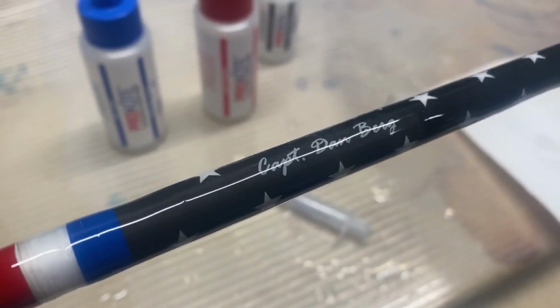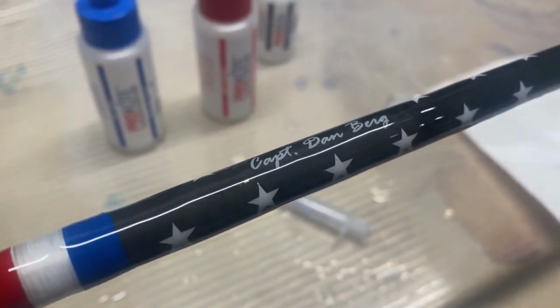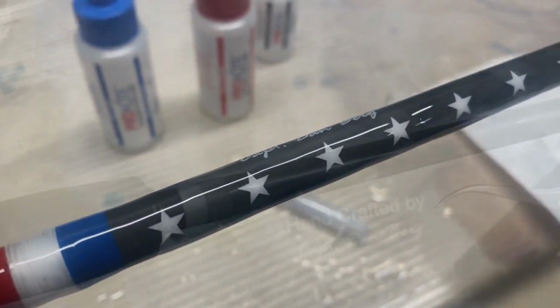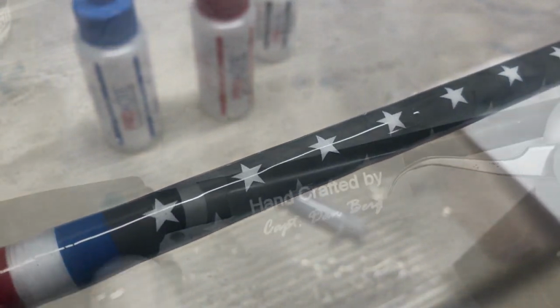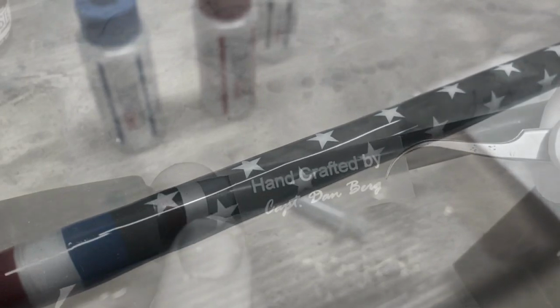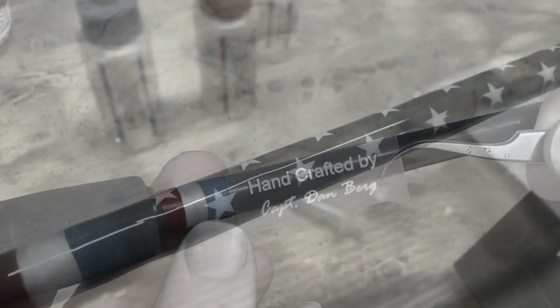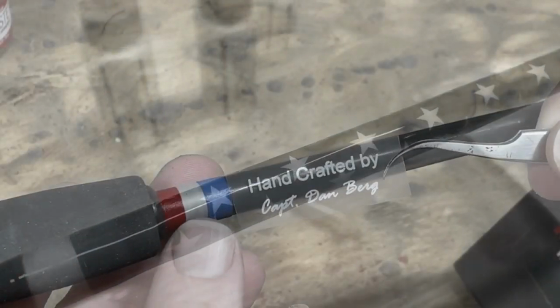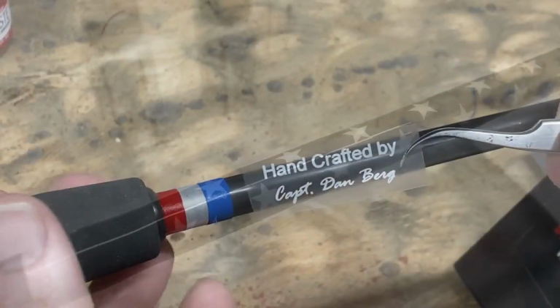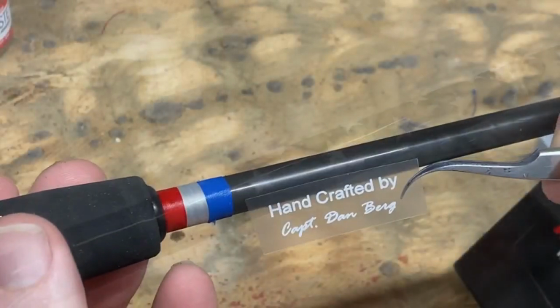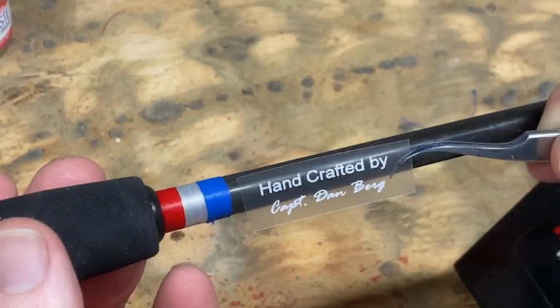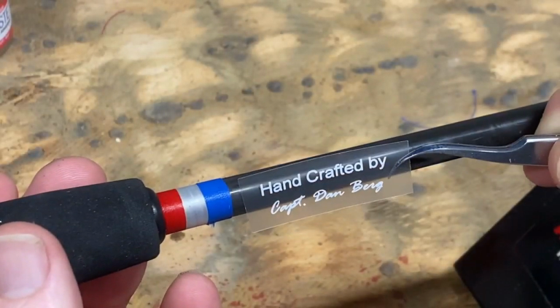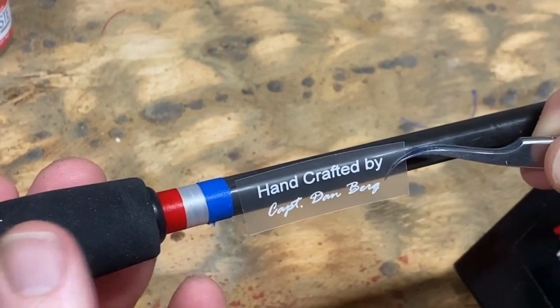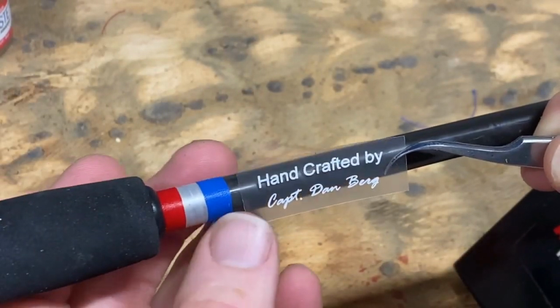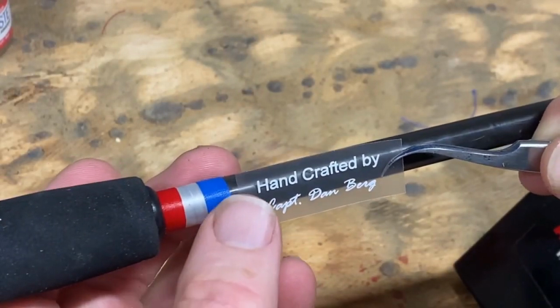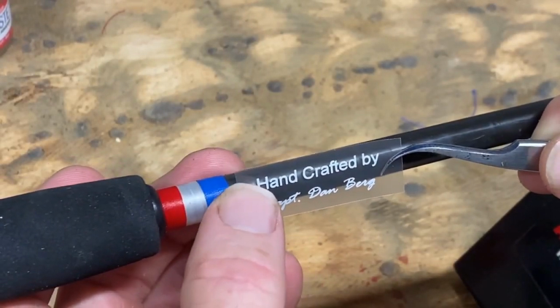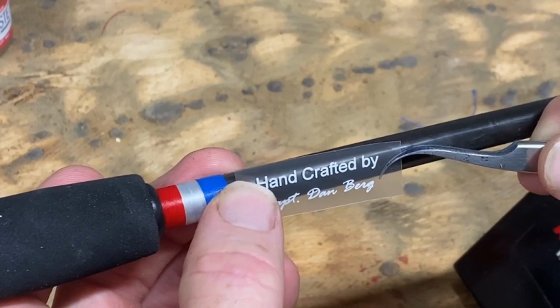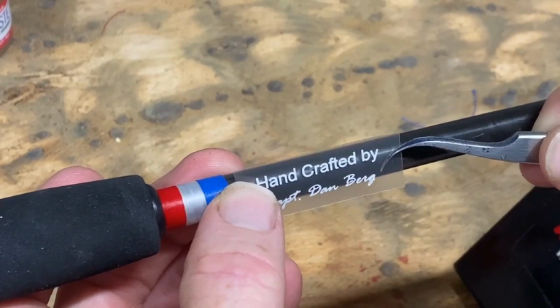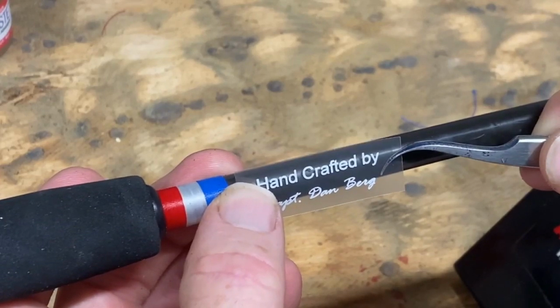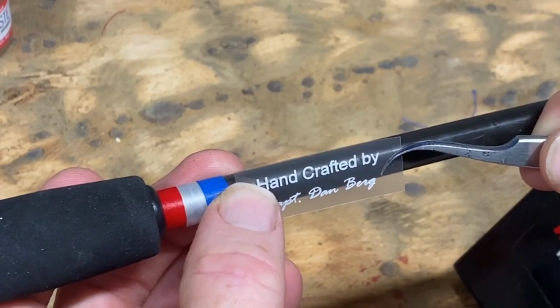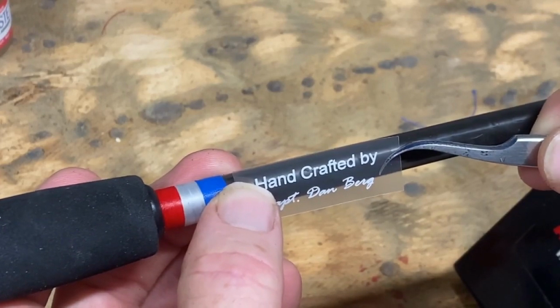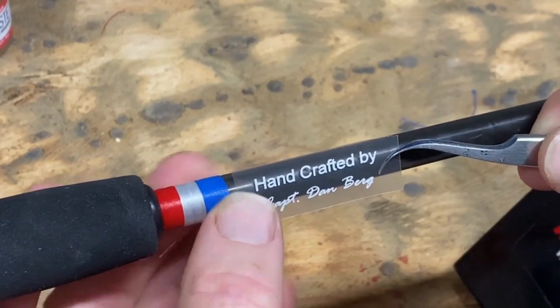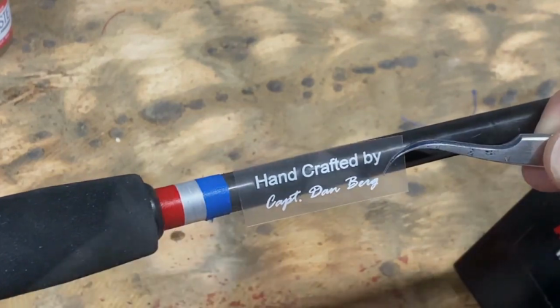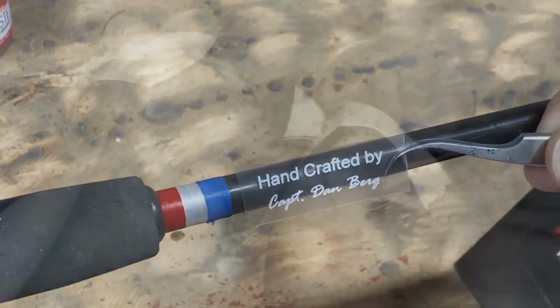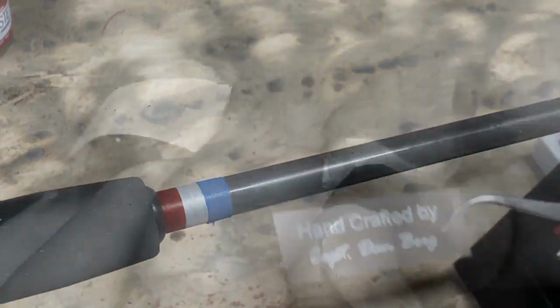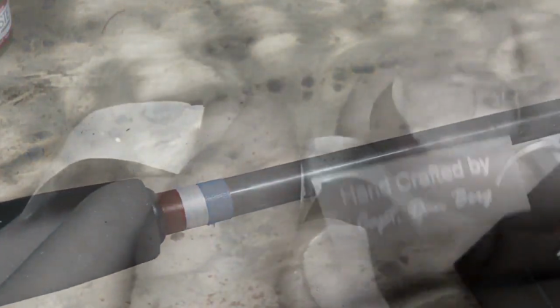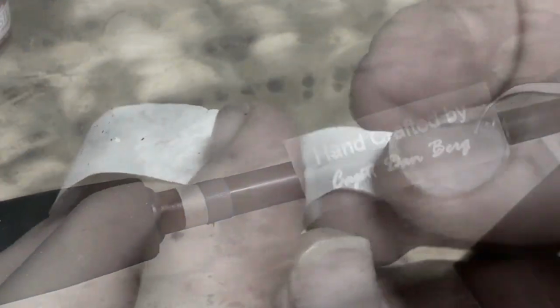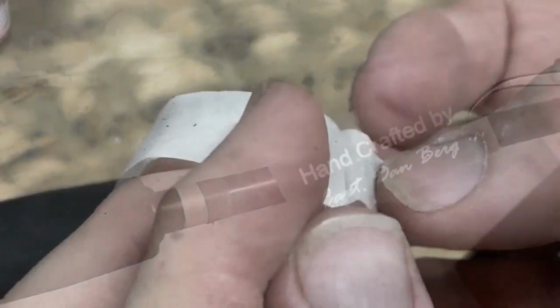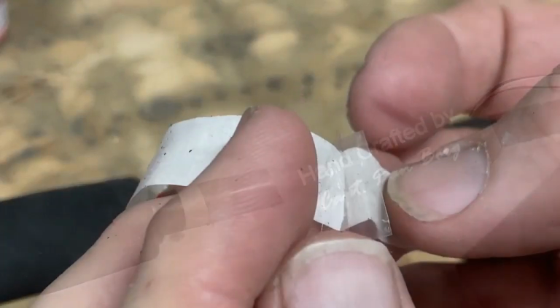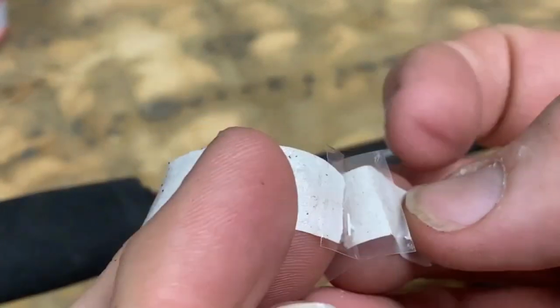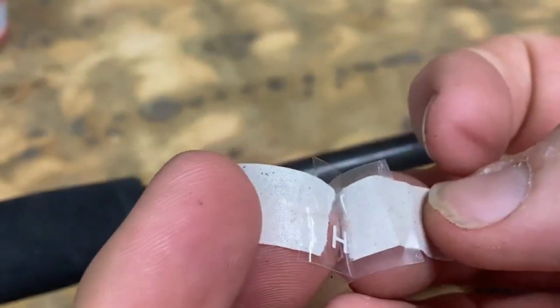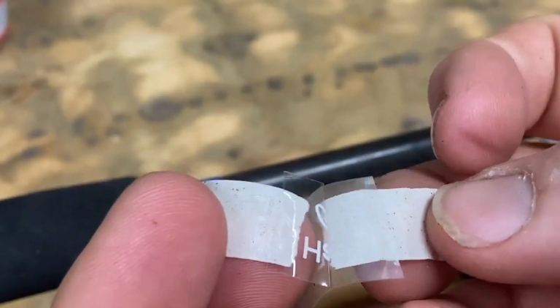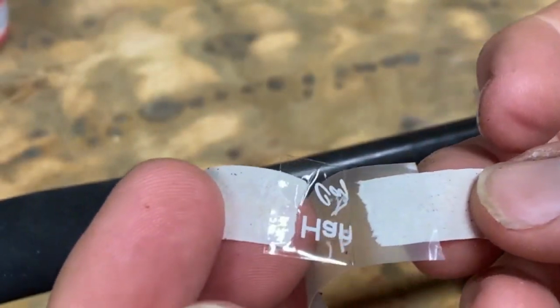This is the end result. It's a very easy process. You can print your own labels if you have a label printer. I actually just bought these from the same company I bought the fishing rod blank from — it's called mudhole.com.